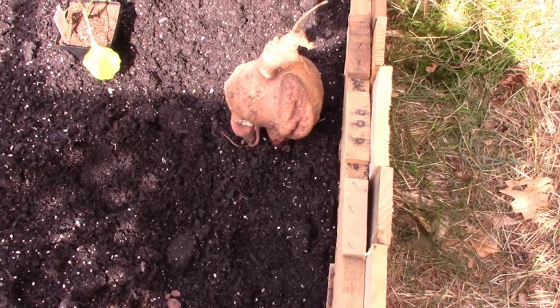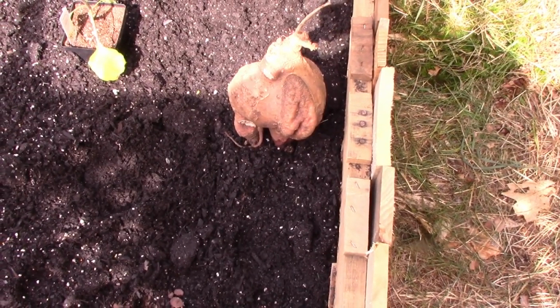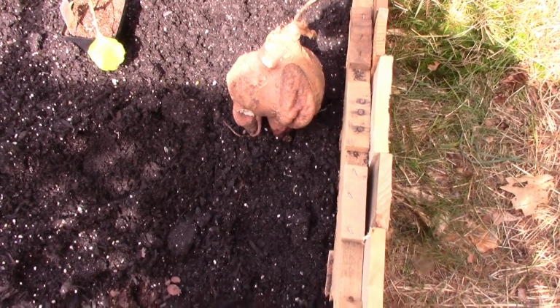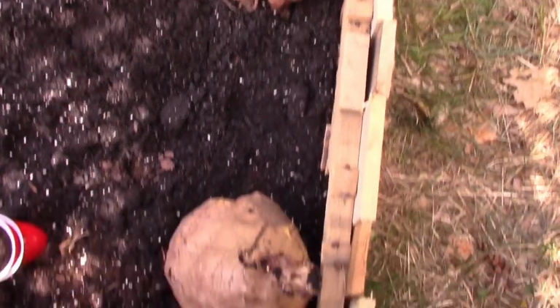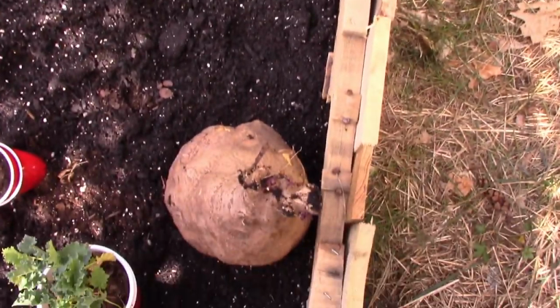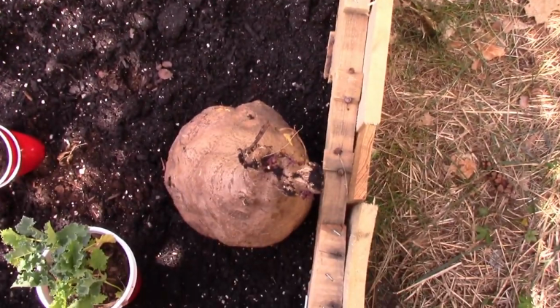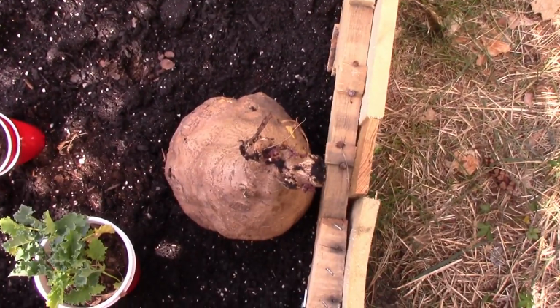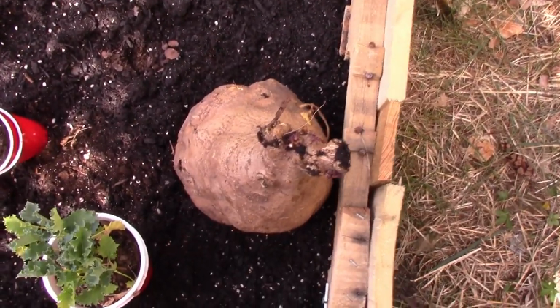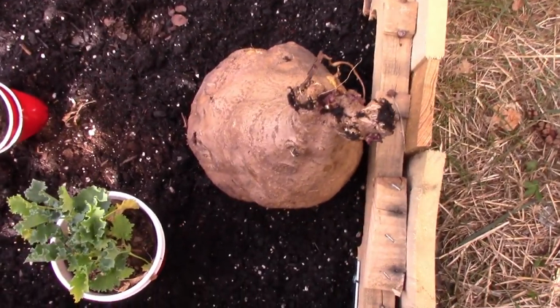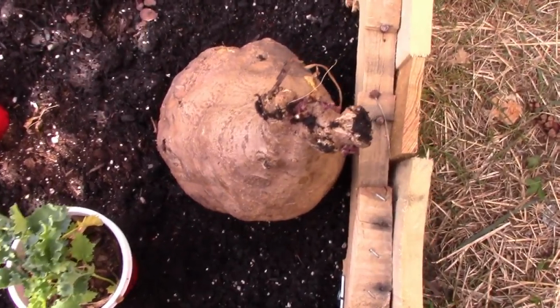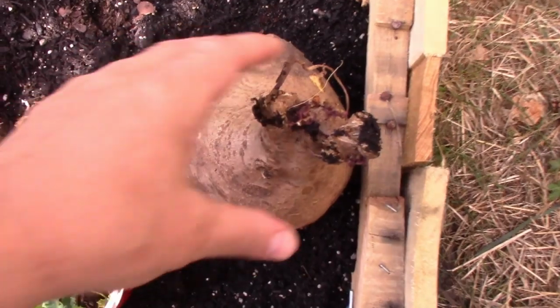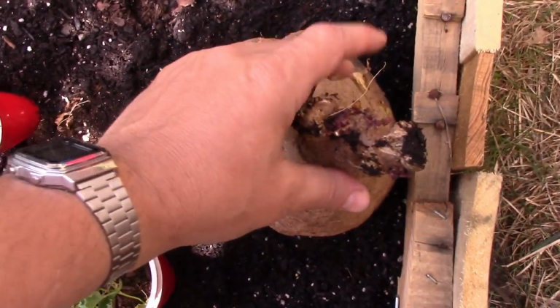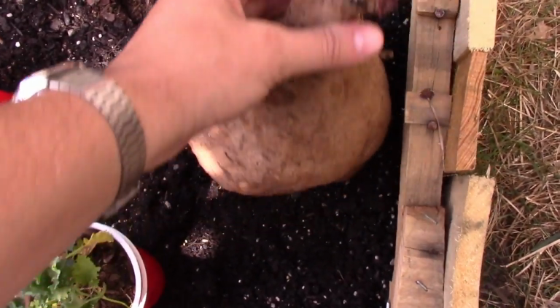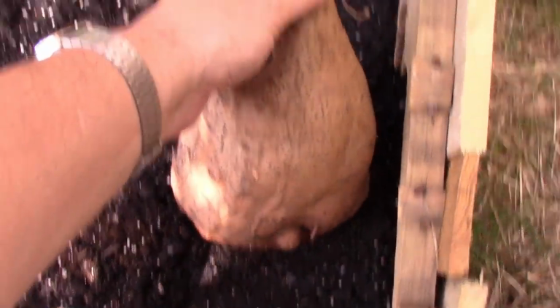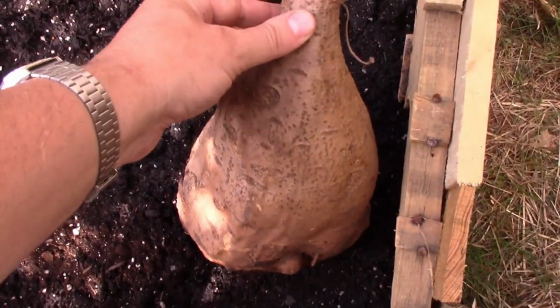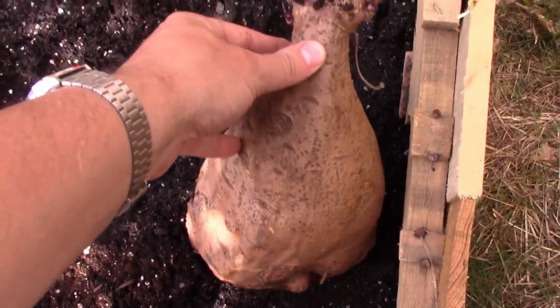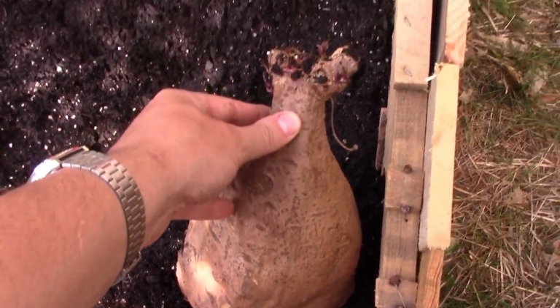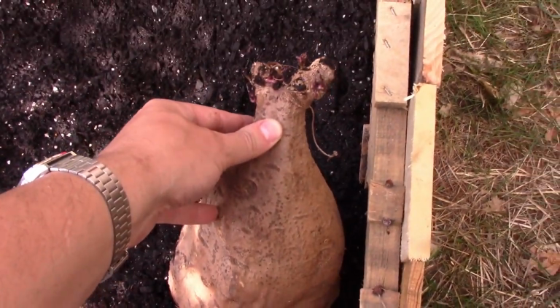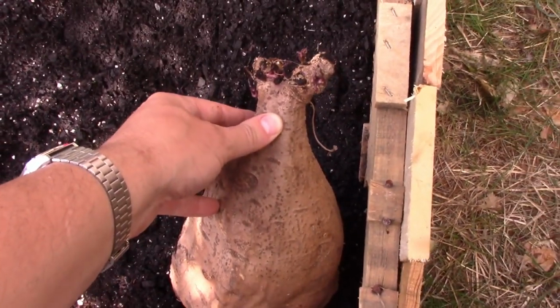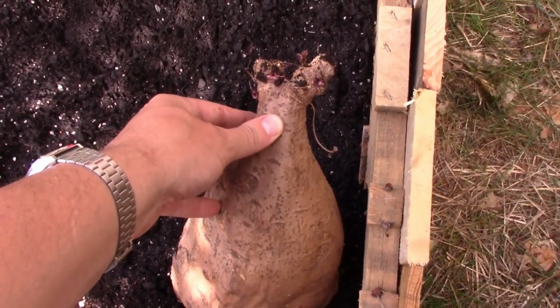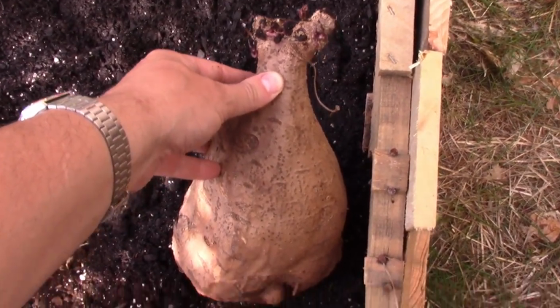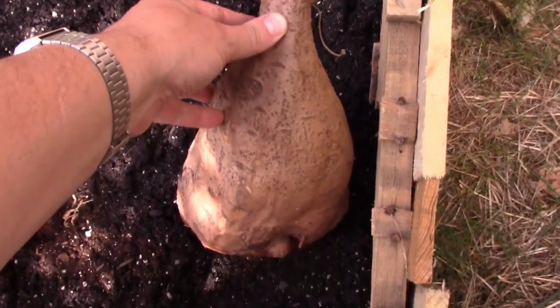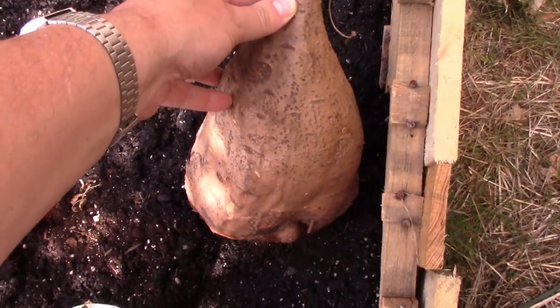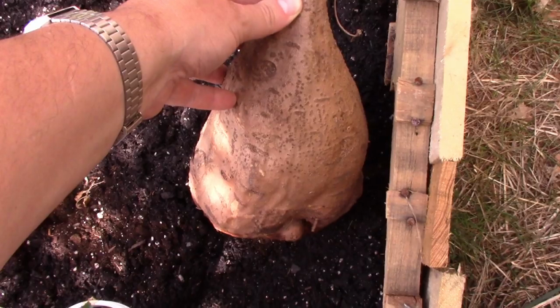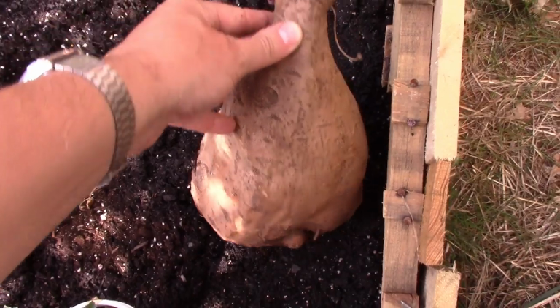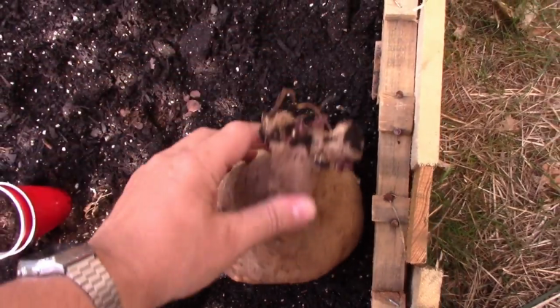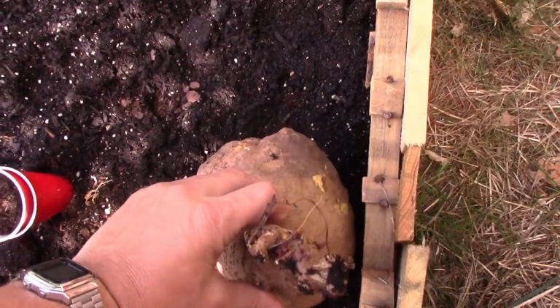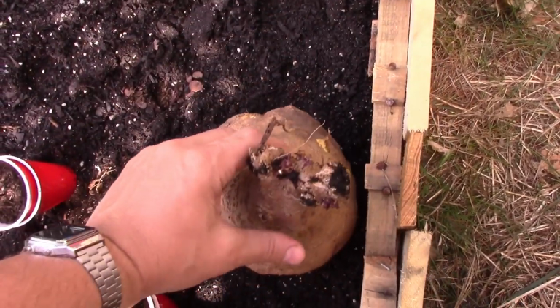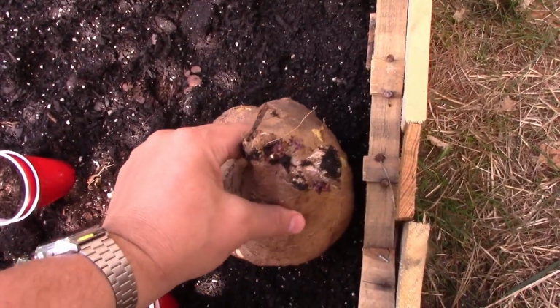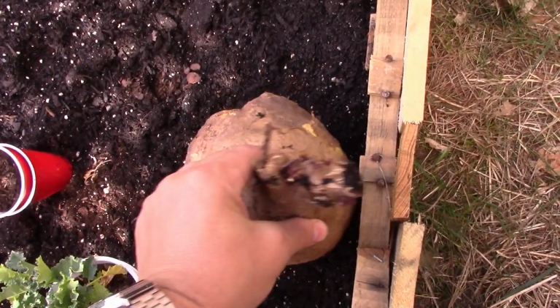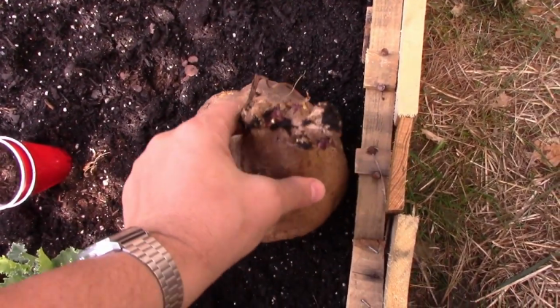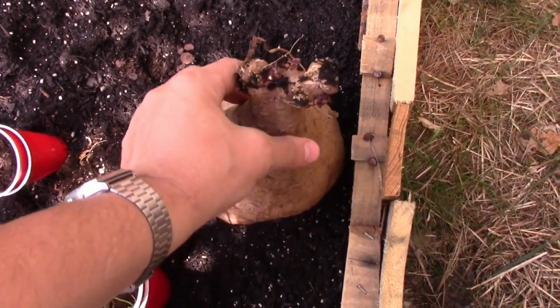I don't really know why this happens, but if you talk to potato farmers, they will tell you it is true. So if you want monster potatoes, you need to plant little ones and give it lots of time.